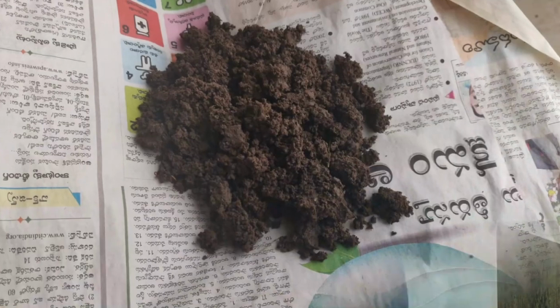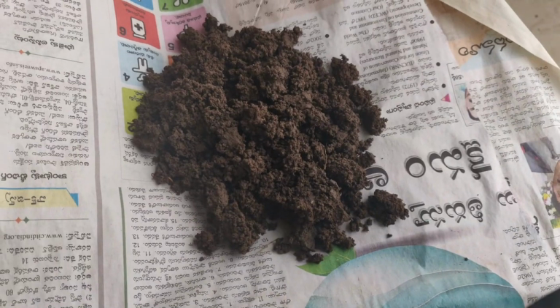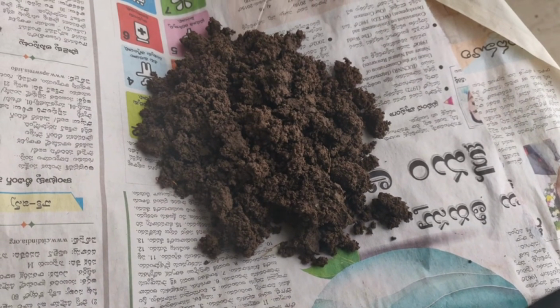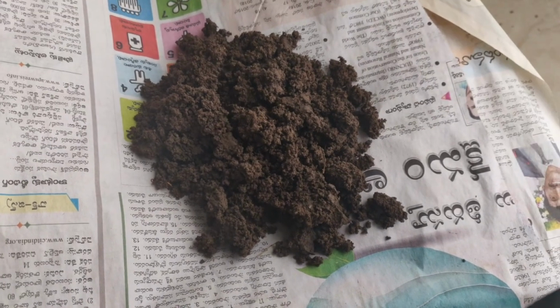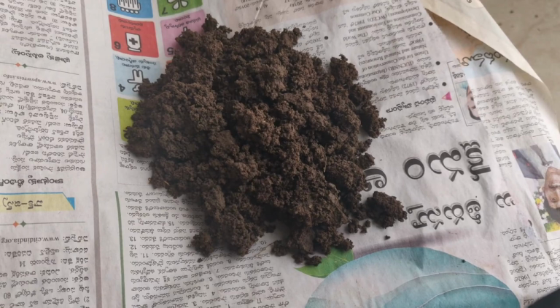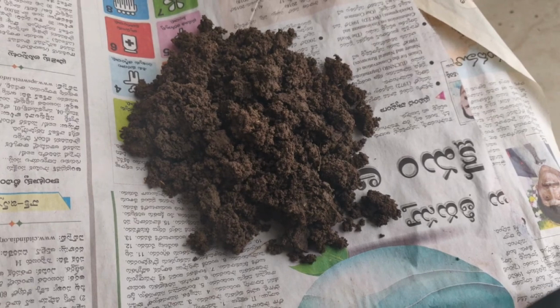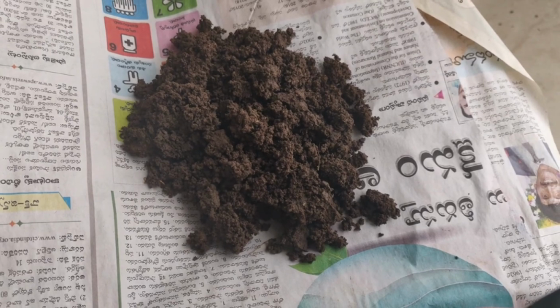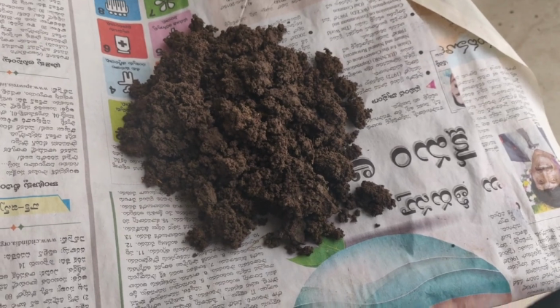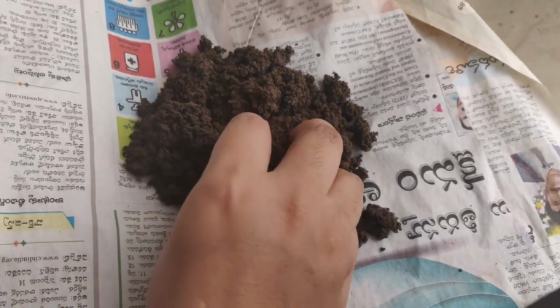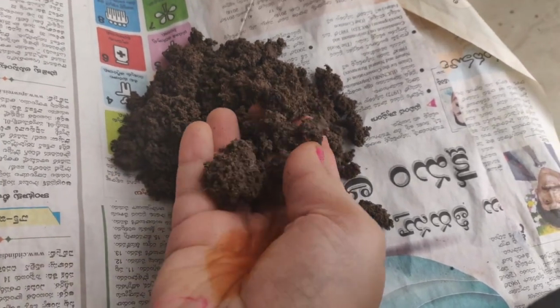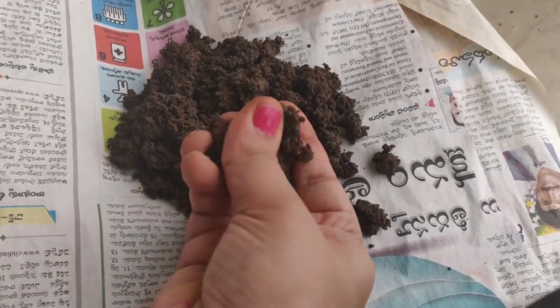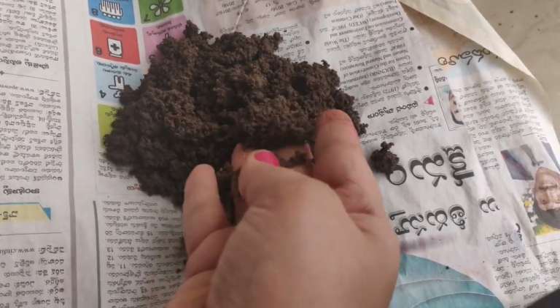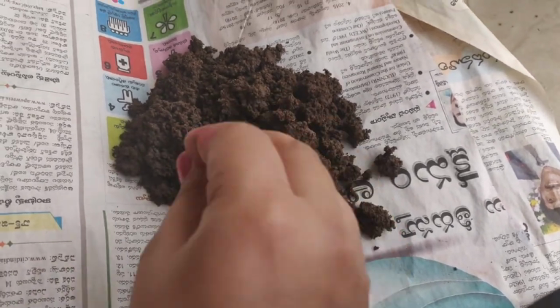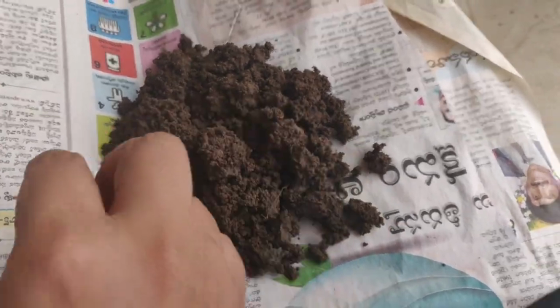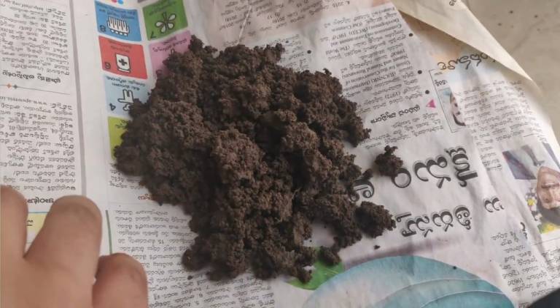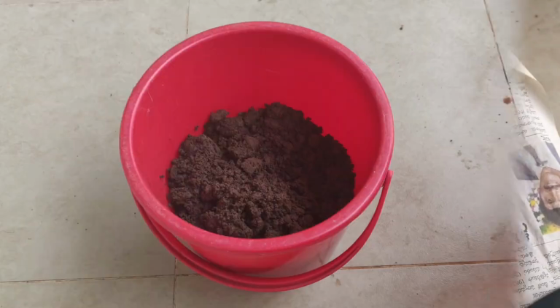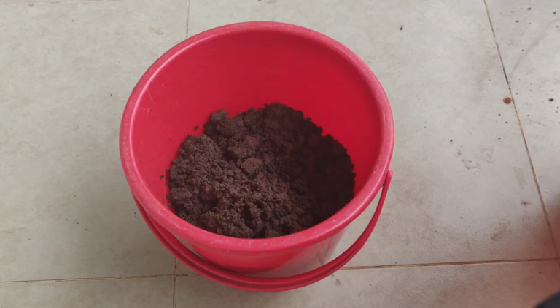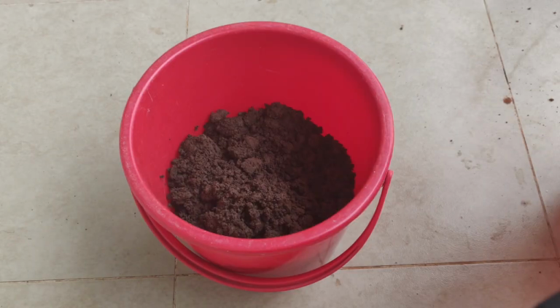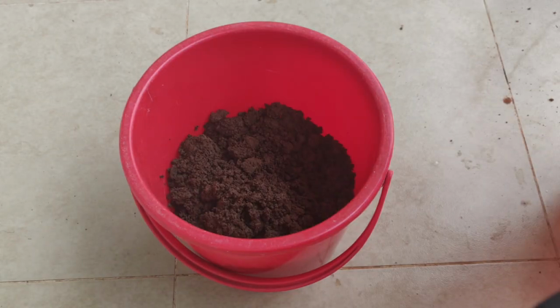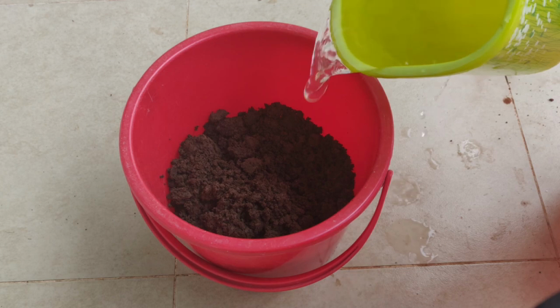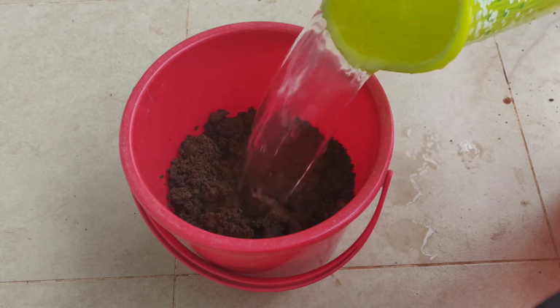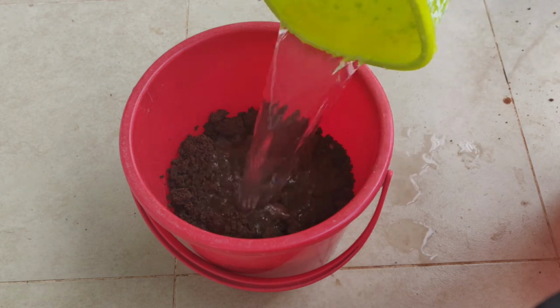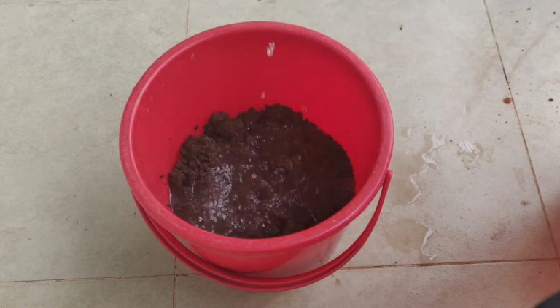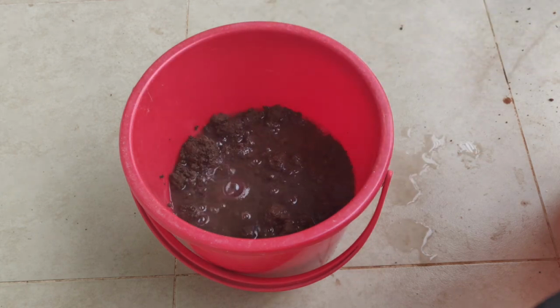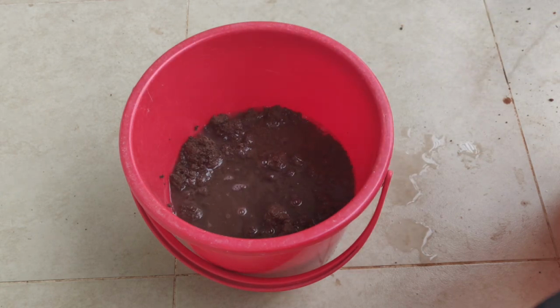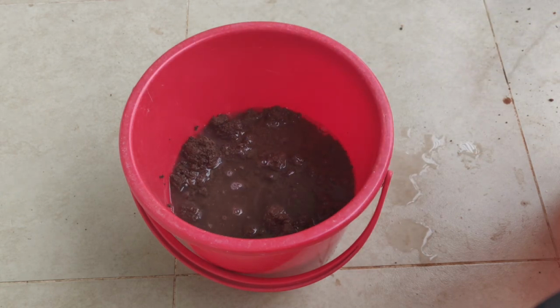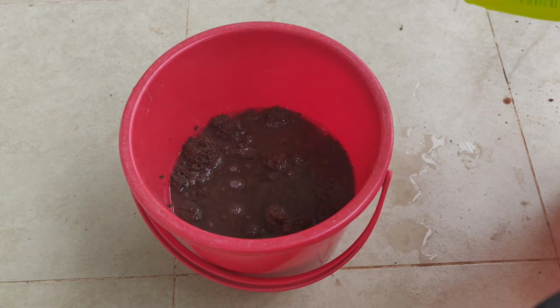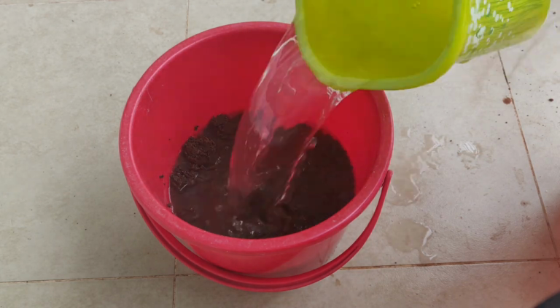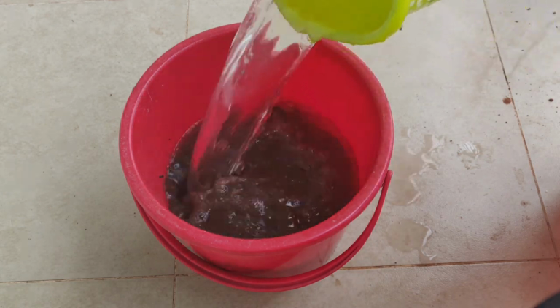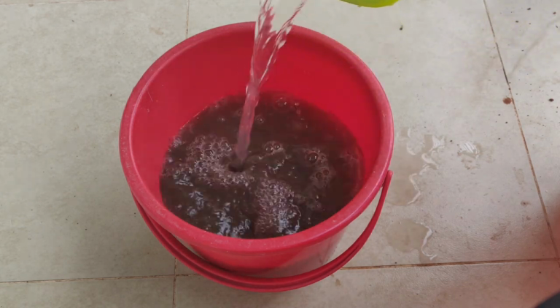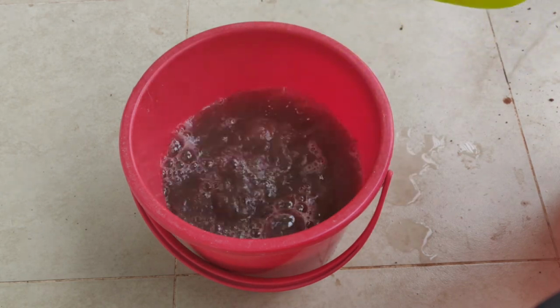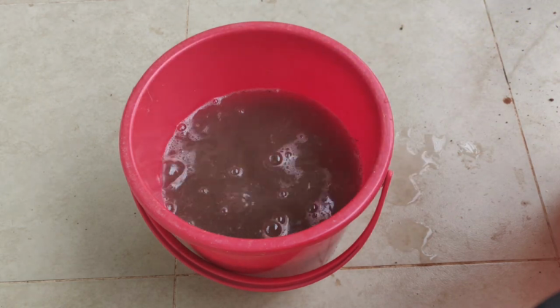Let's make this clay. First, let's put the clay in a bucket. I will fill it with water in the first place.